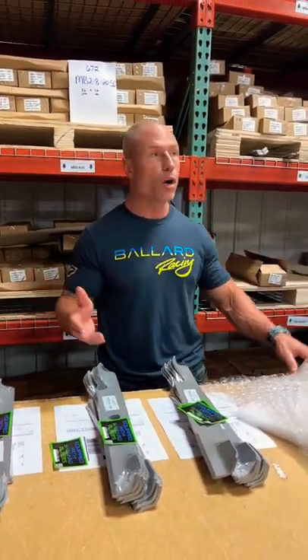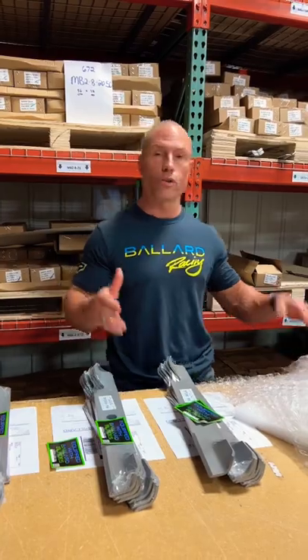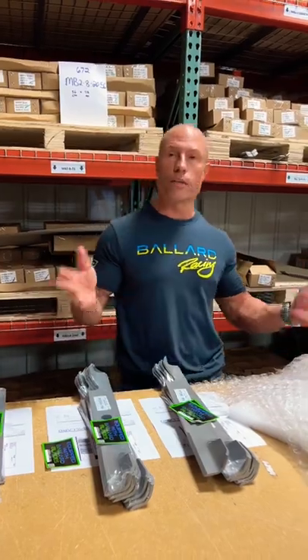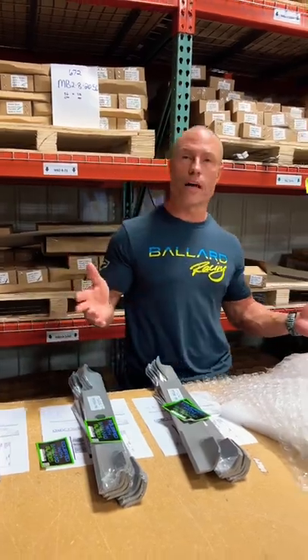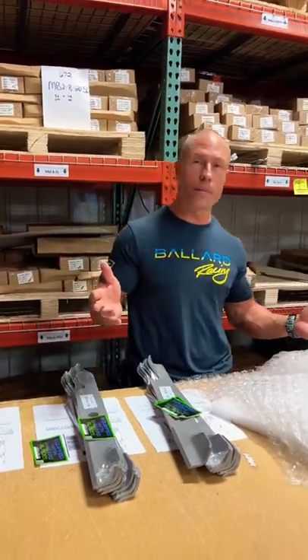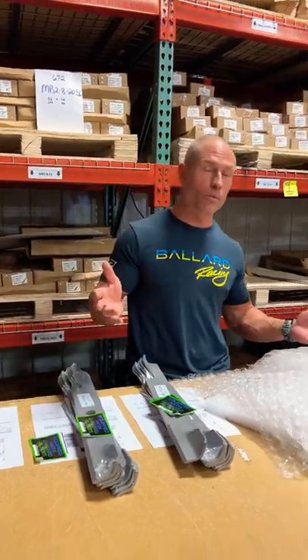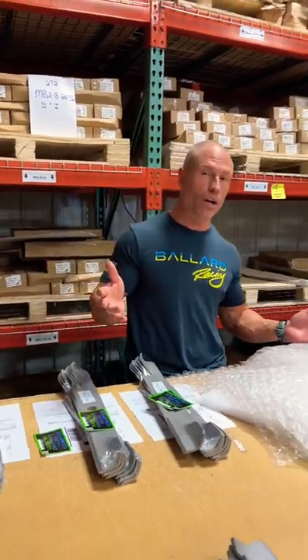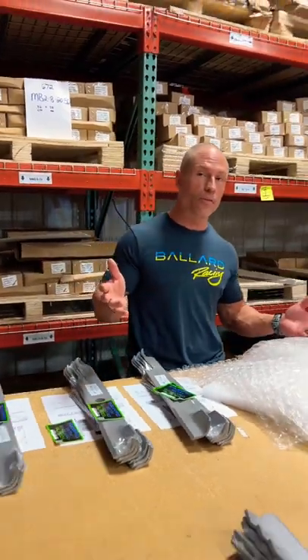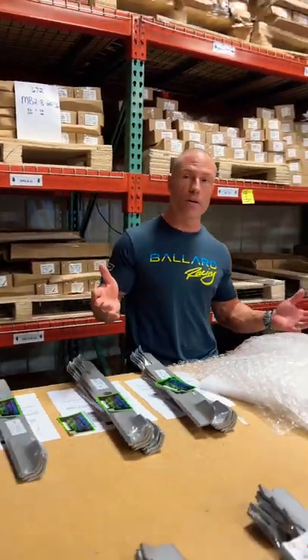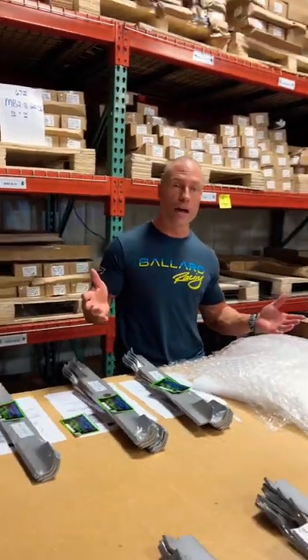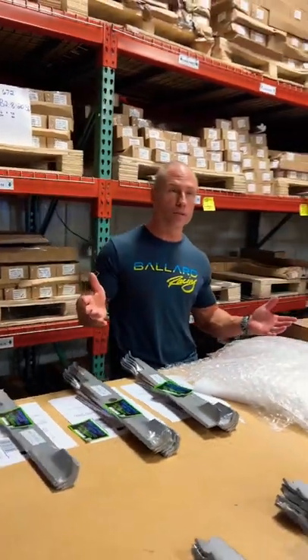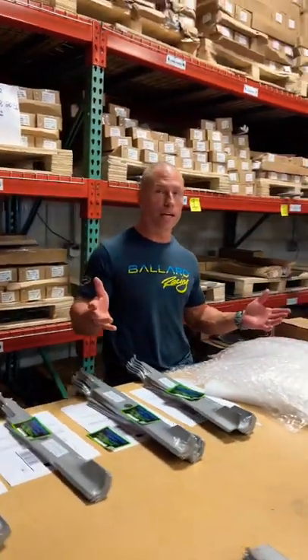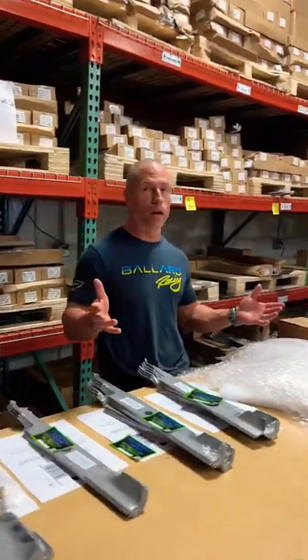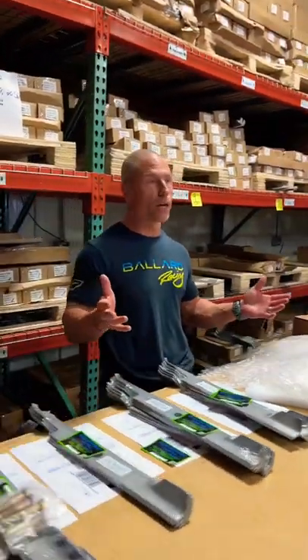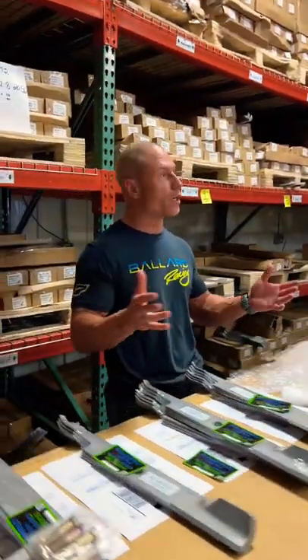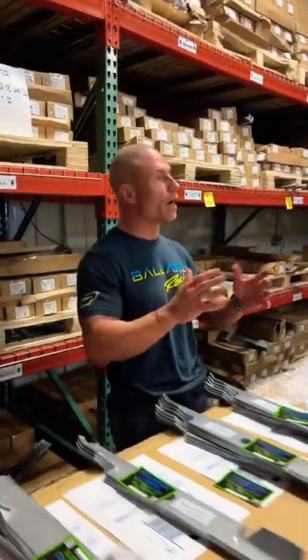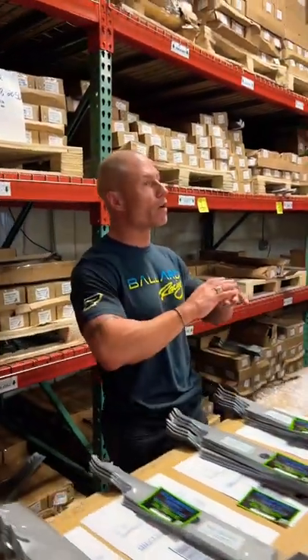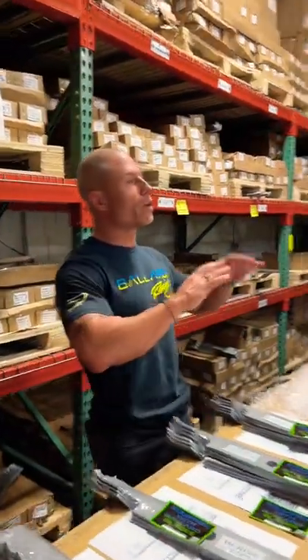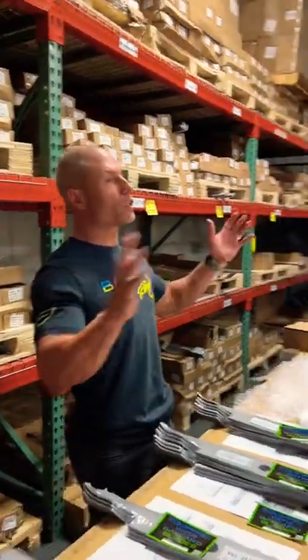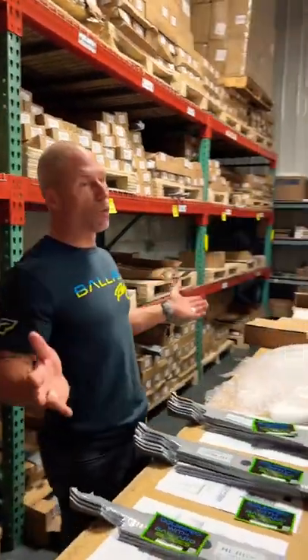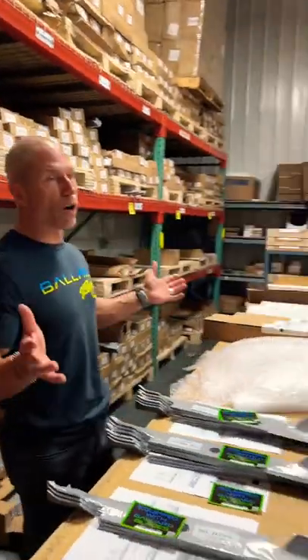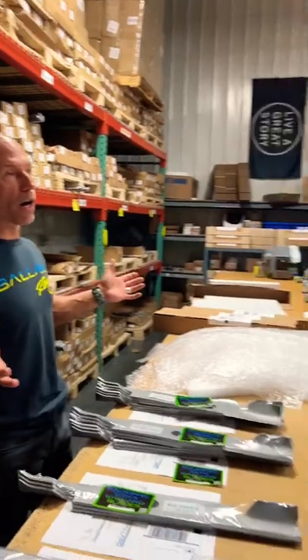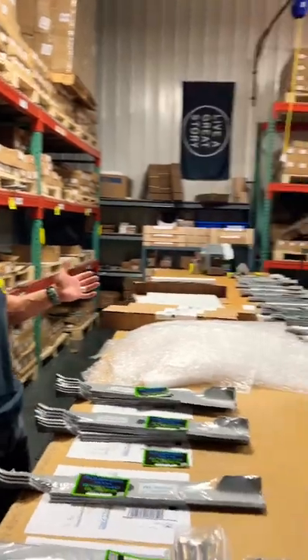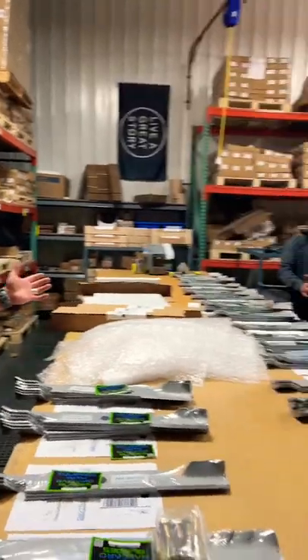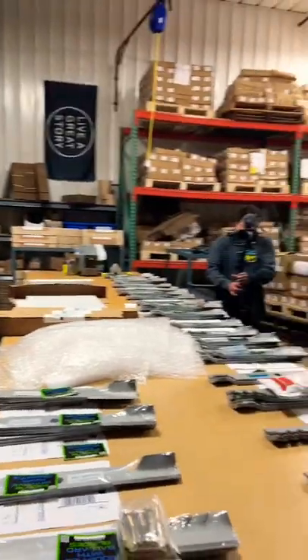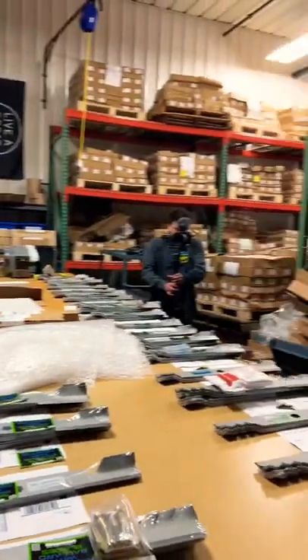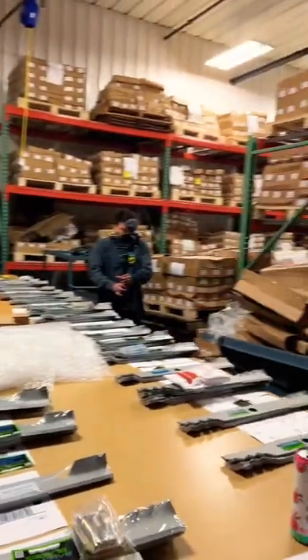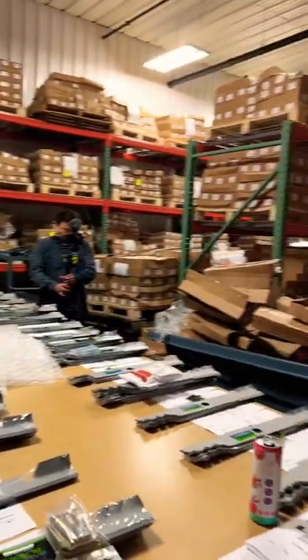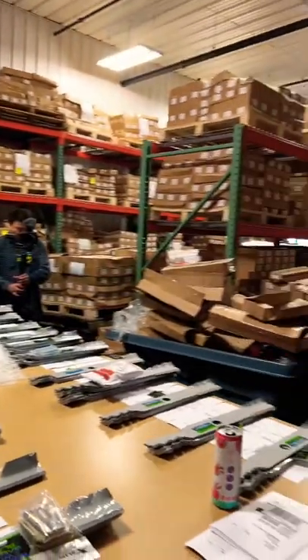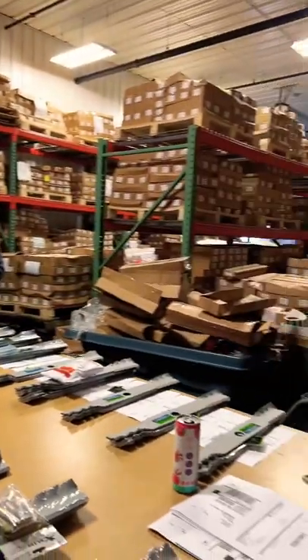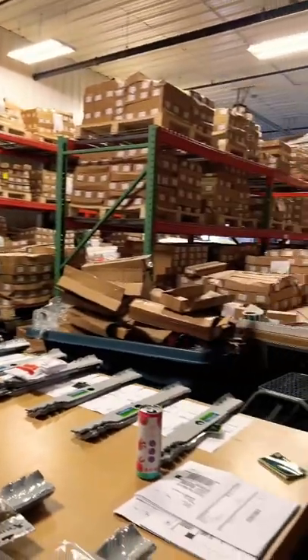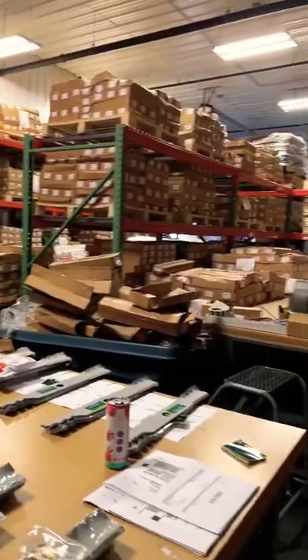We're totally stocked up. I think we're sitting on about 300,000 blades. Brian might show you around — this is one of our warehouse bays, just fully stocked. We've got blades outside as well.